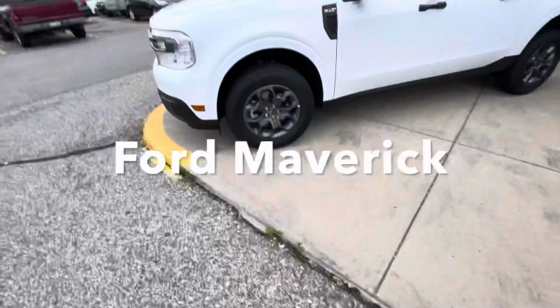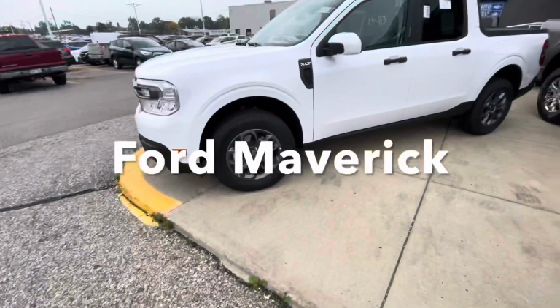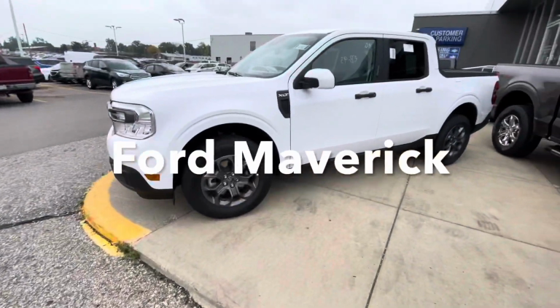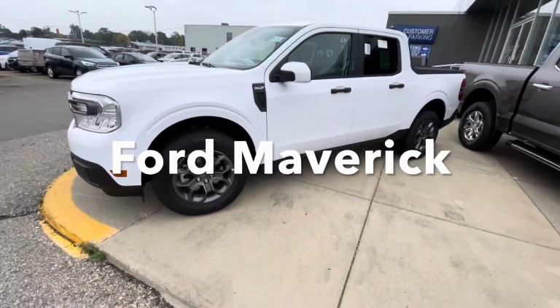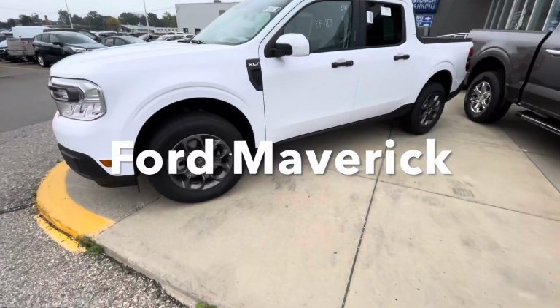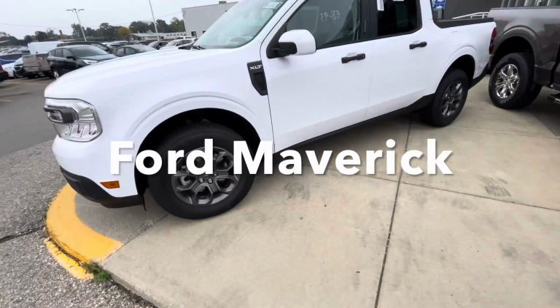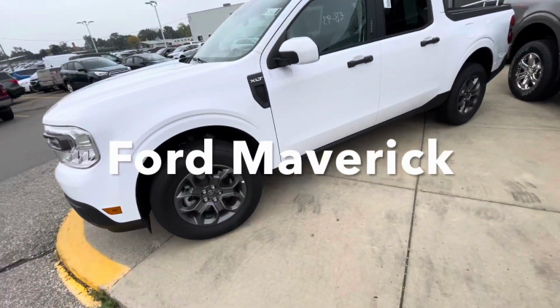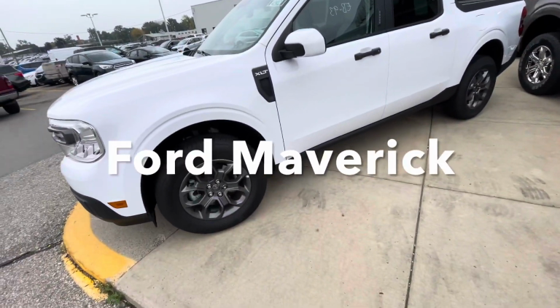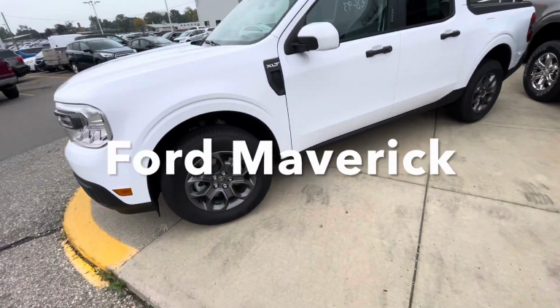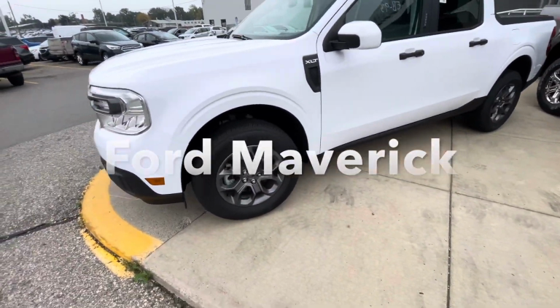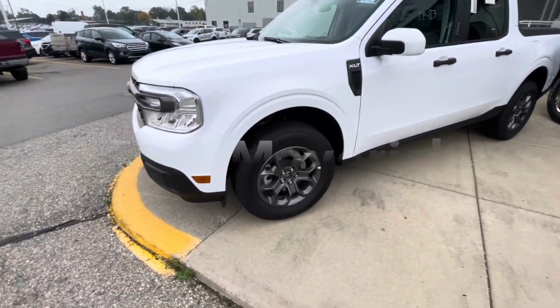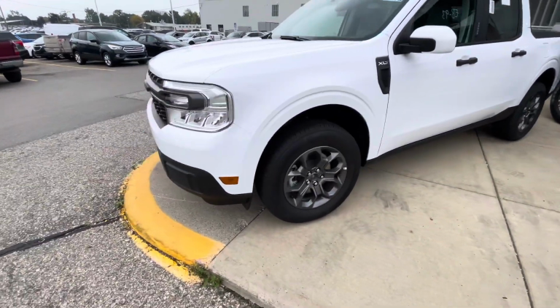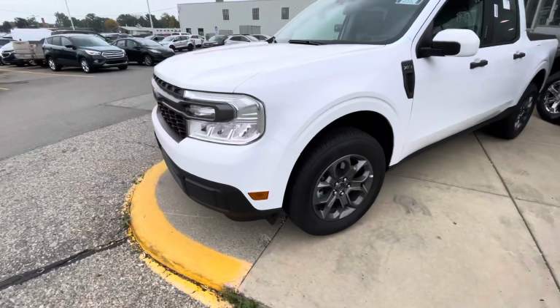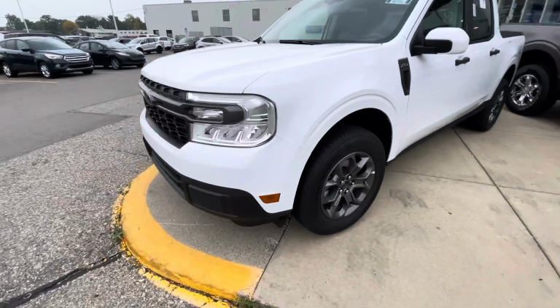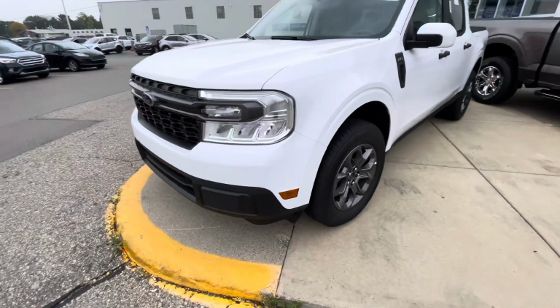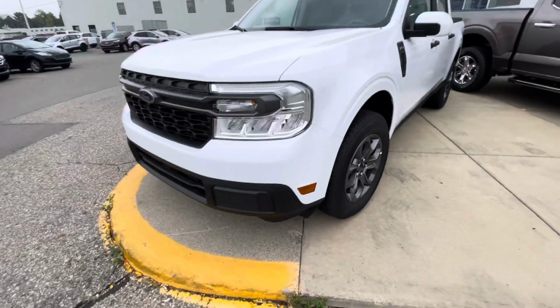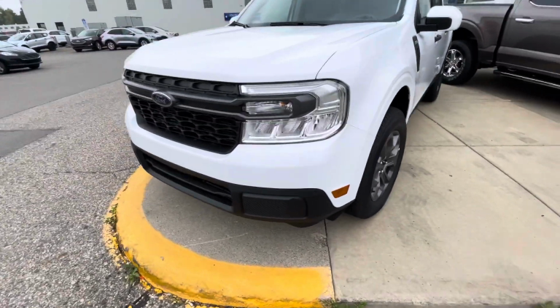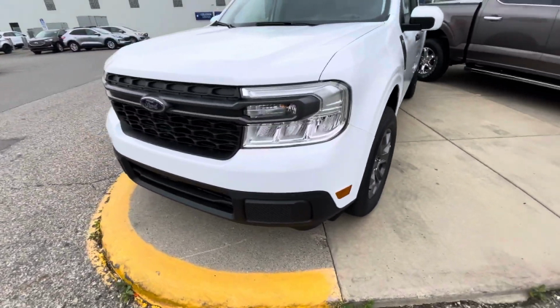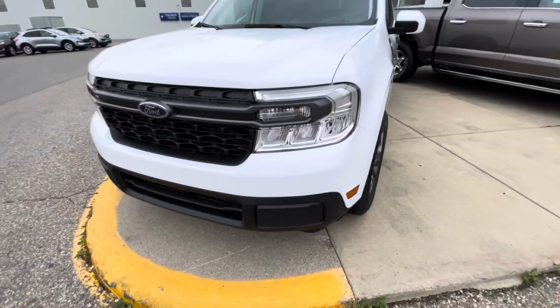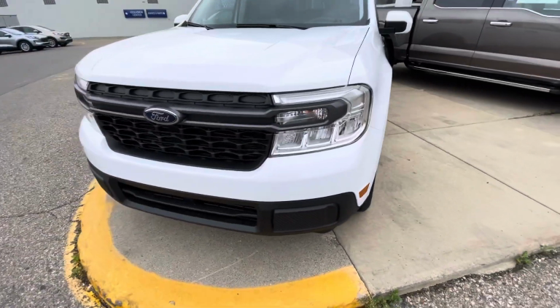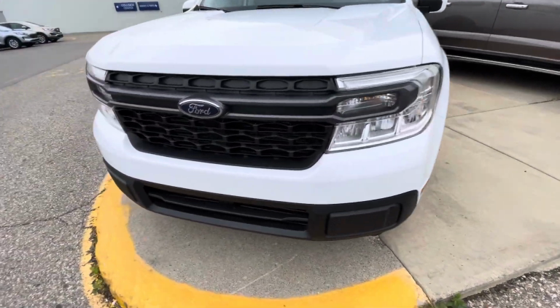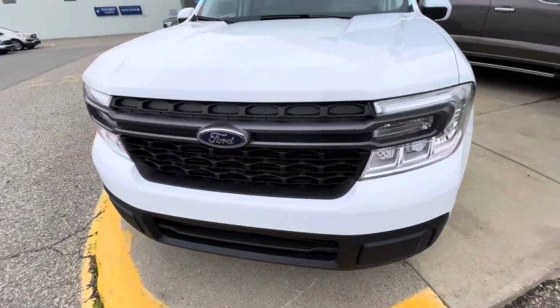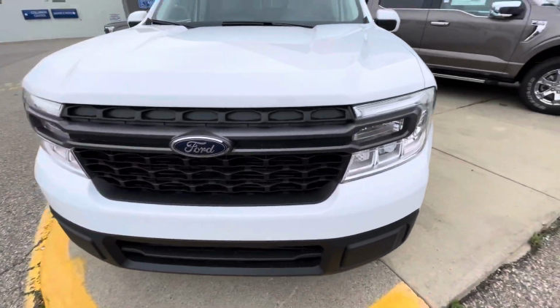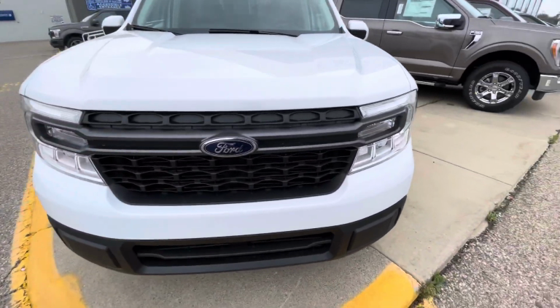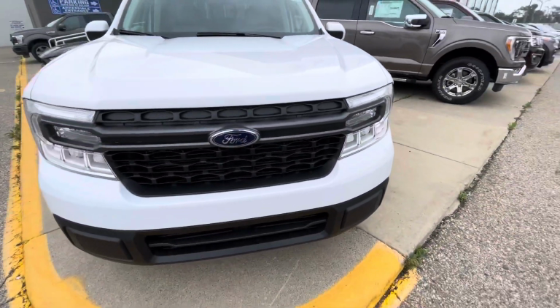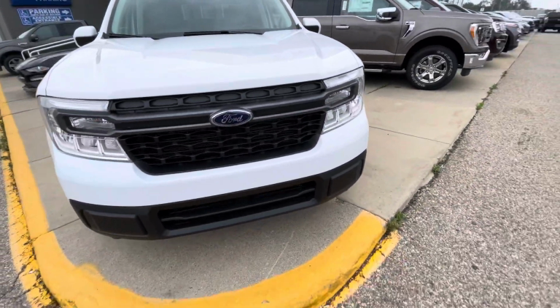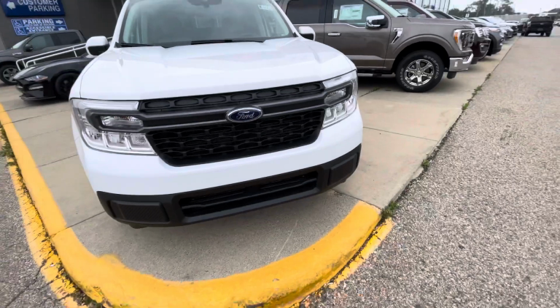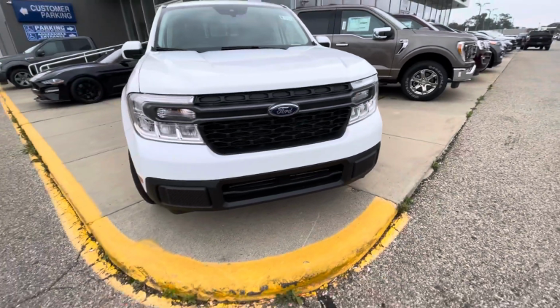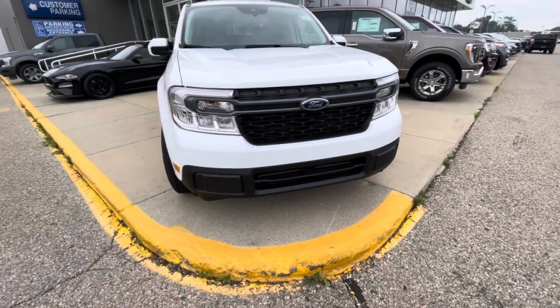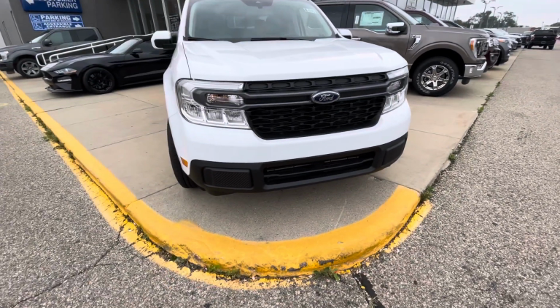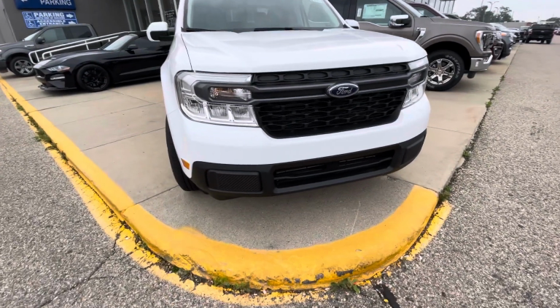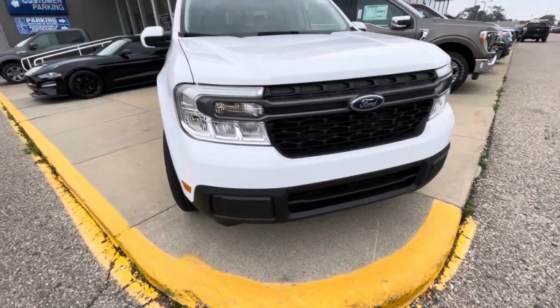All right guys, welcome back to the channel. SinisterCoyote back with another video. Today I'm at the dealership getting an oil change done on the Mustang and I came across a Ford Maverick.